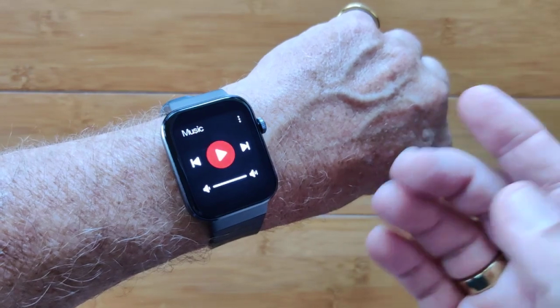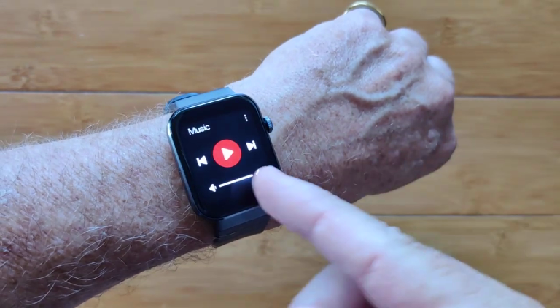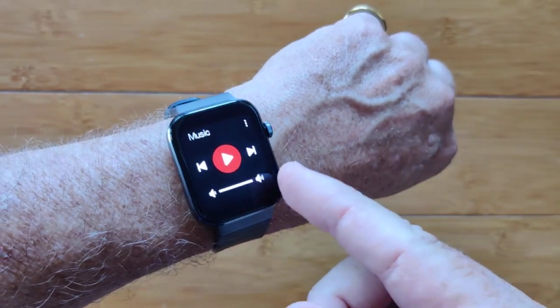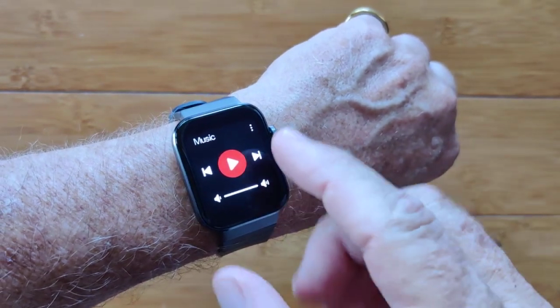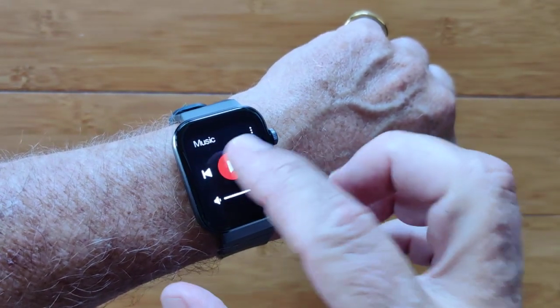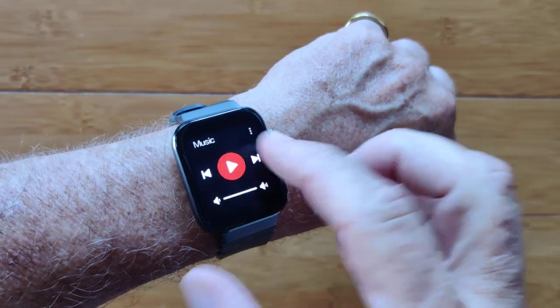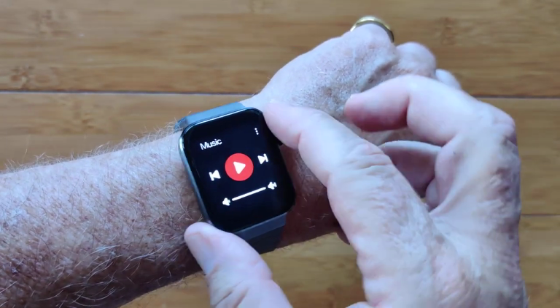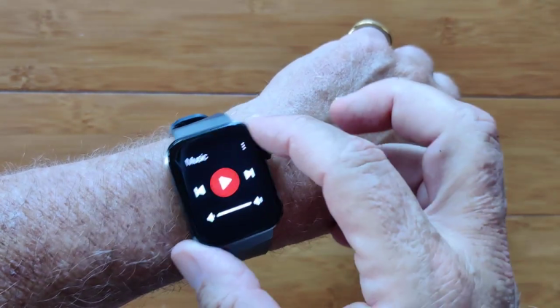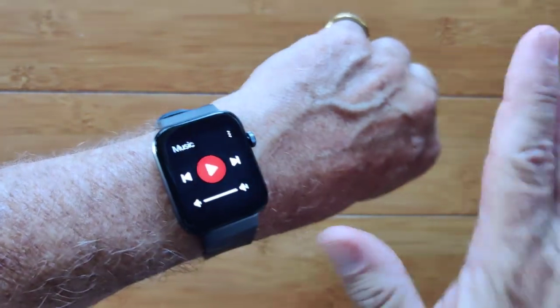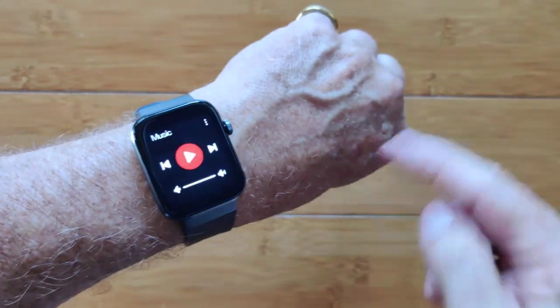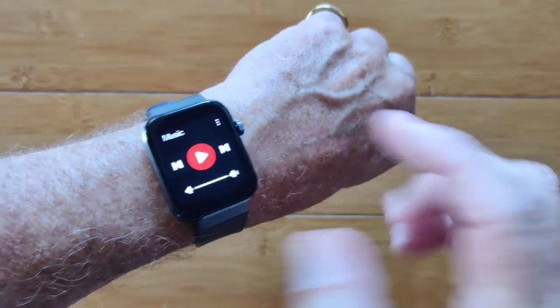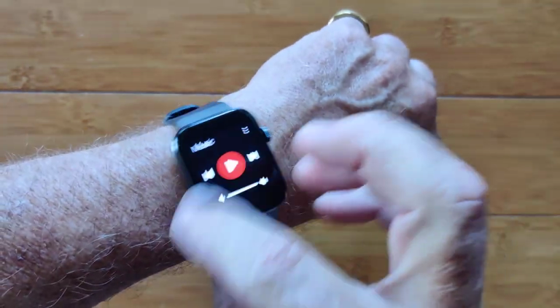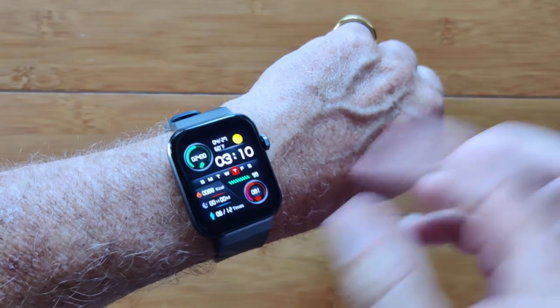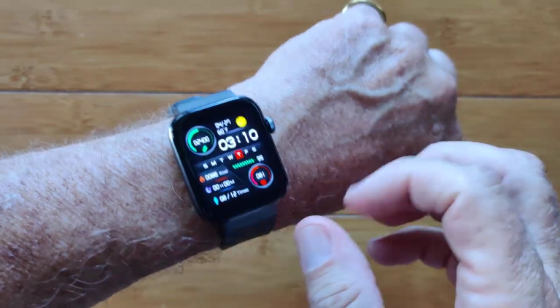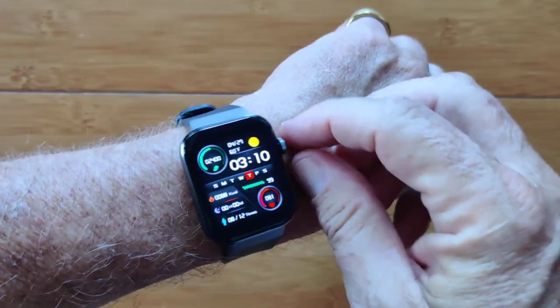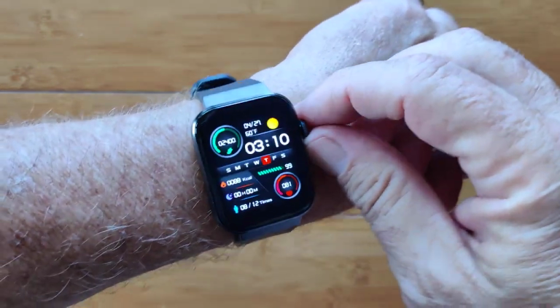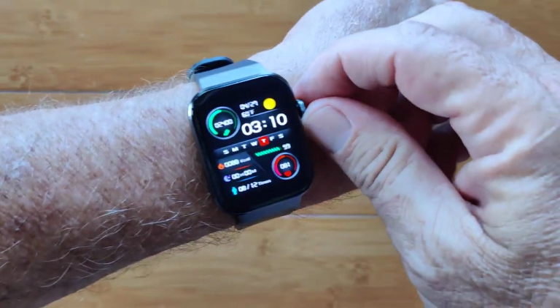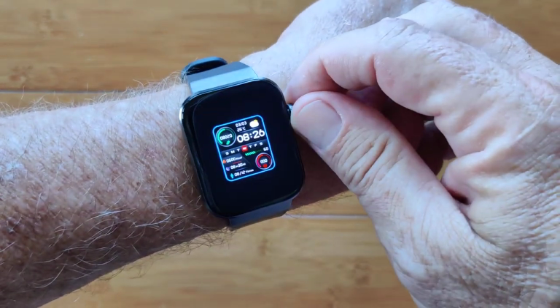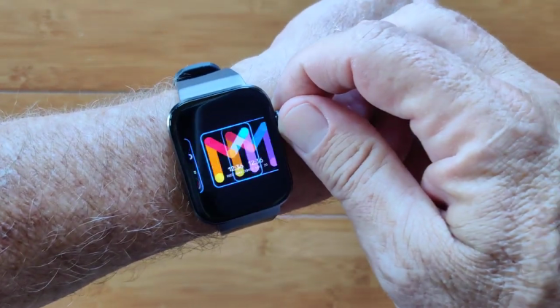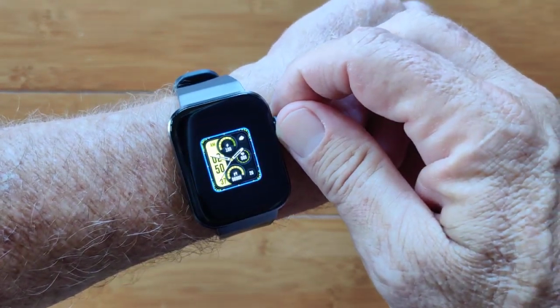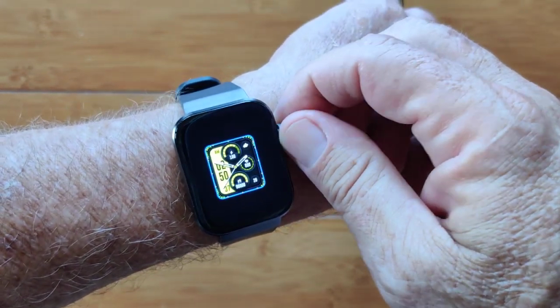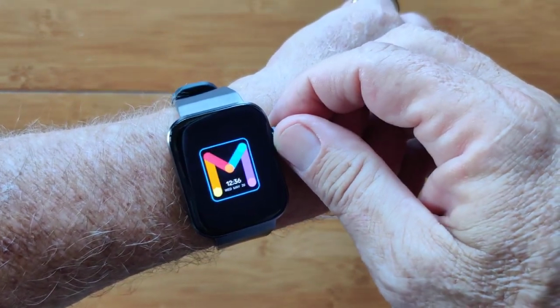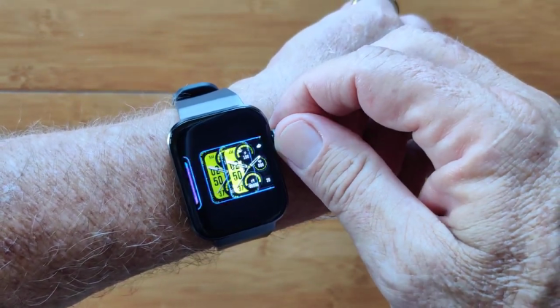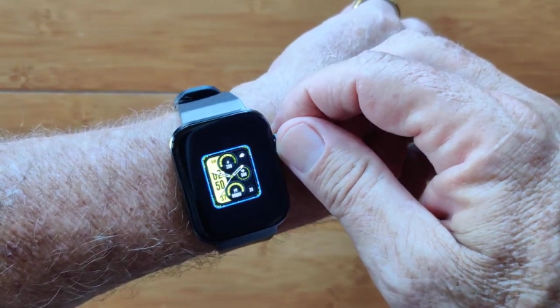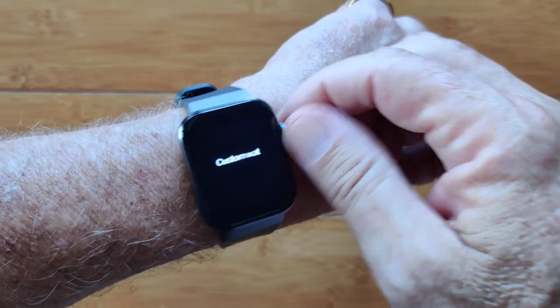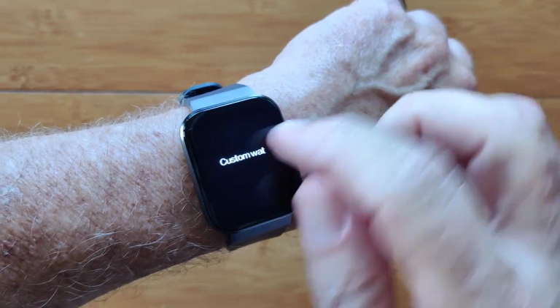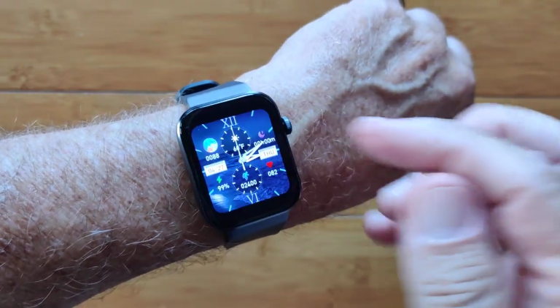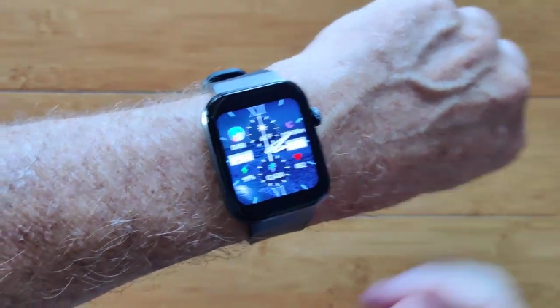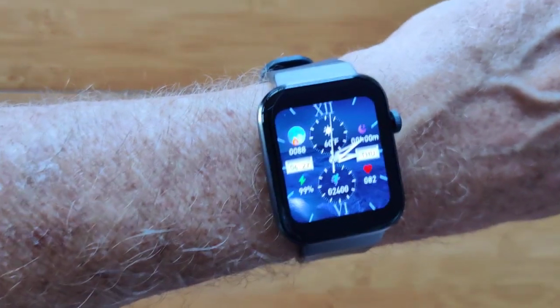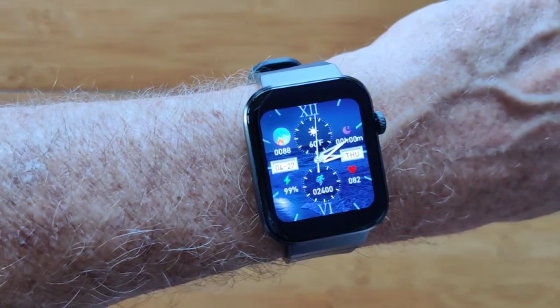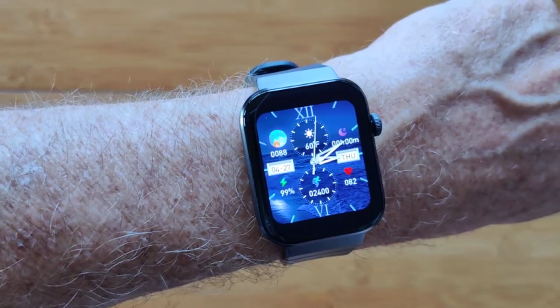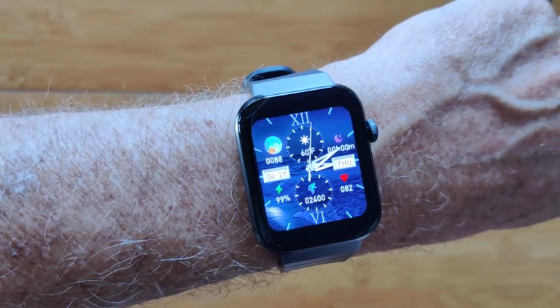Music player — that shows you can have music playing from your phone through the watch. Then back to a variety of watch faces, which you can simply change by twirling, including custom watch faces you download from the app itself.